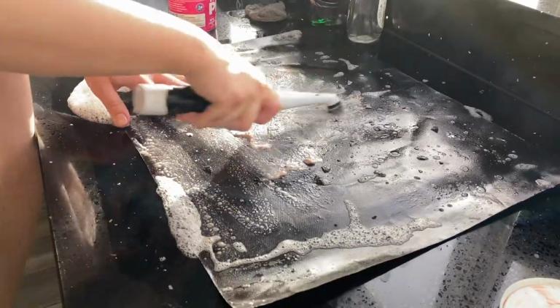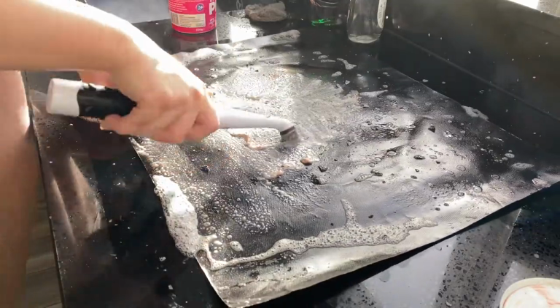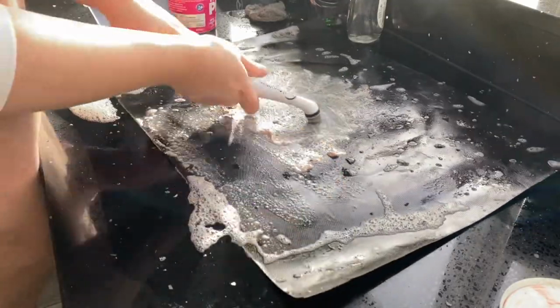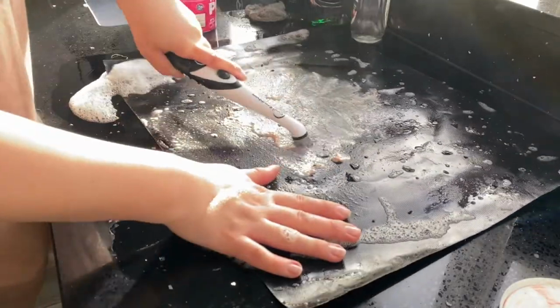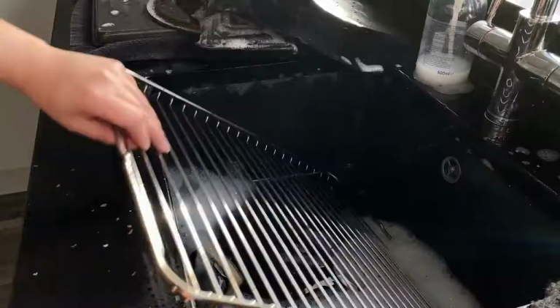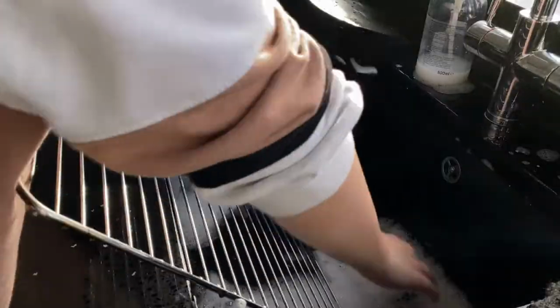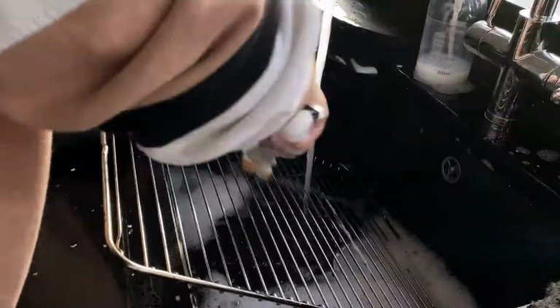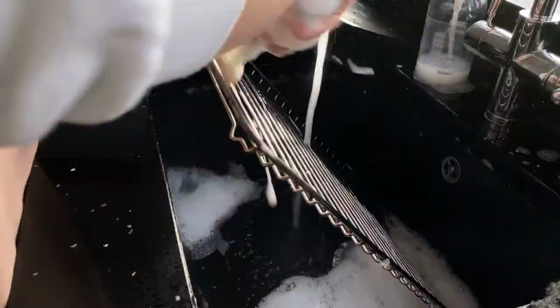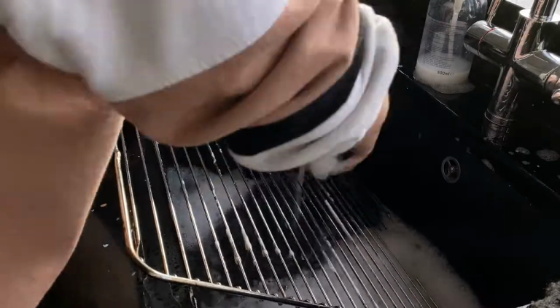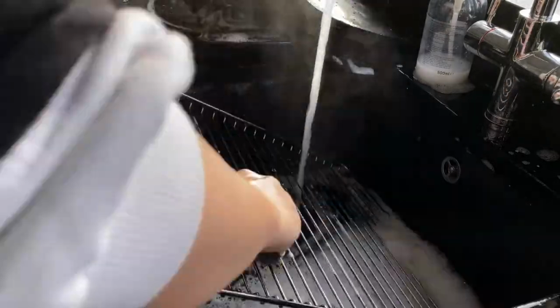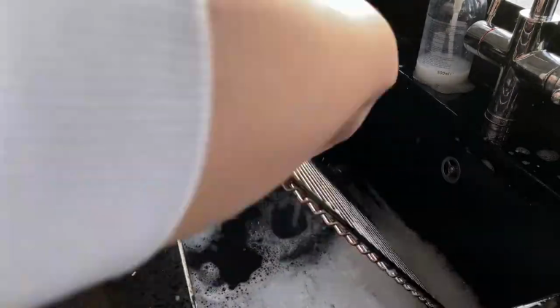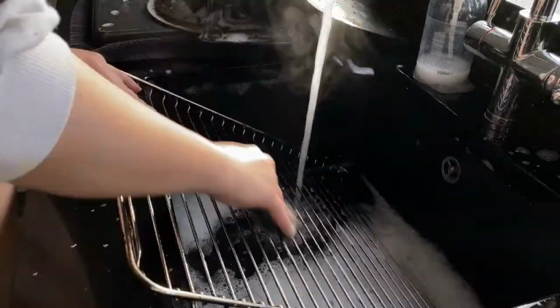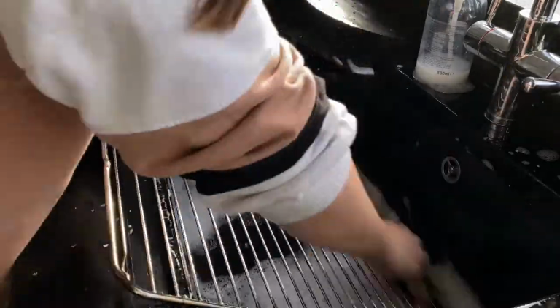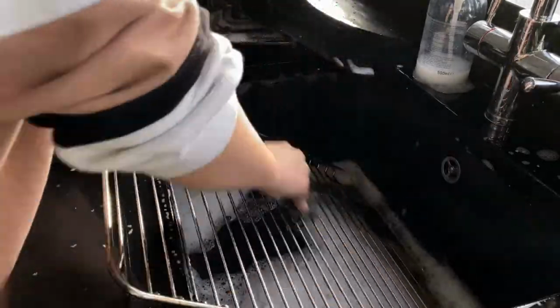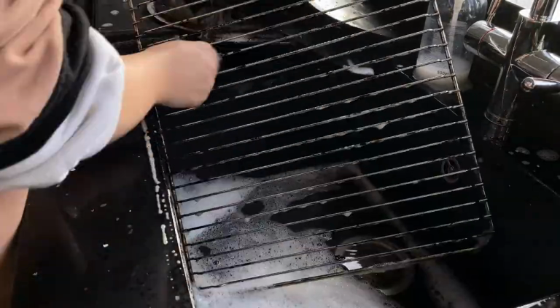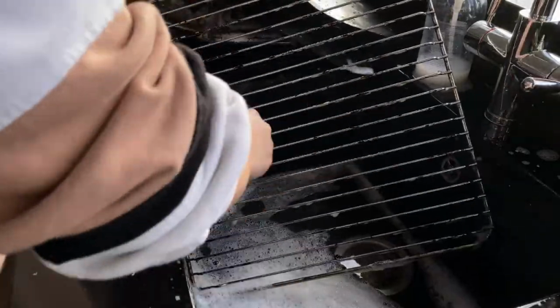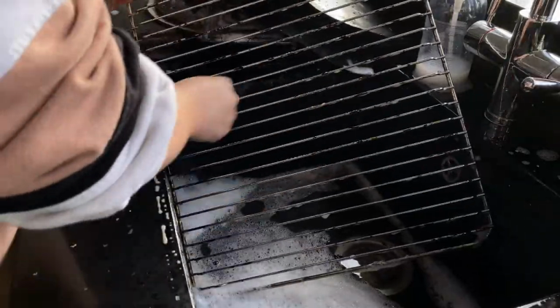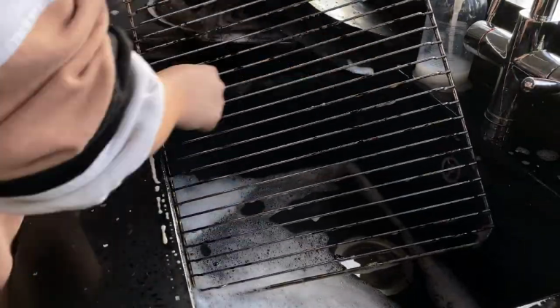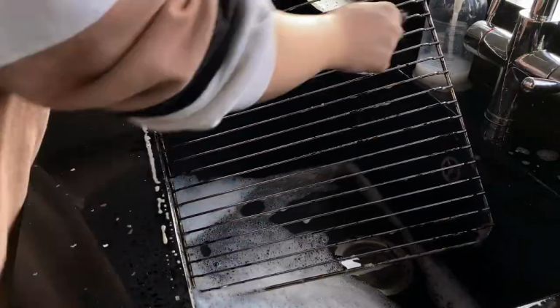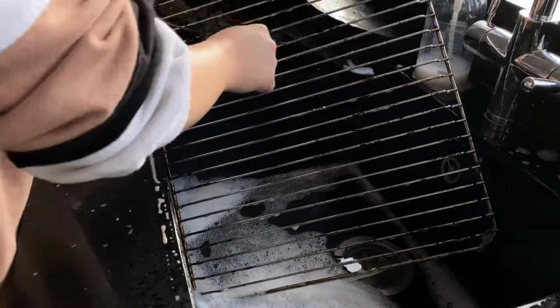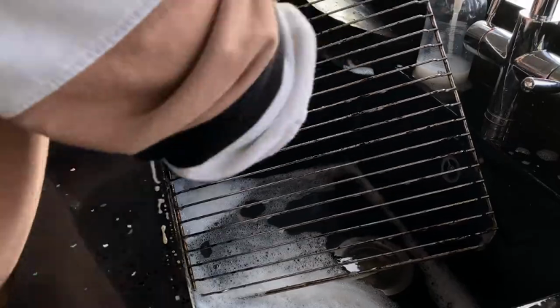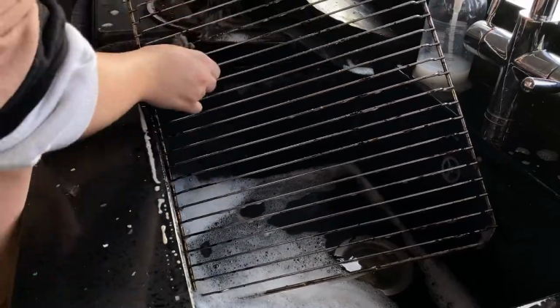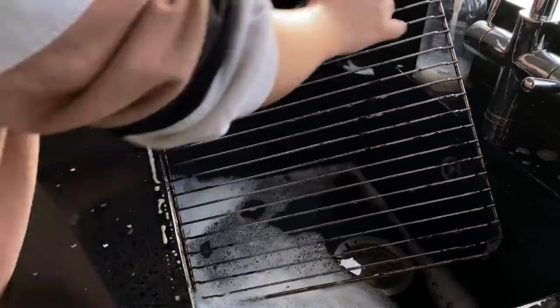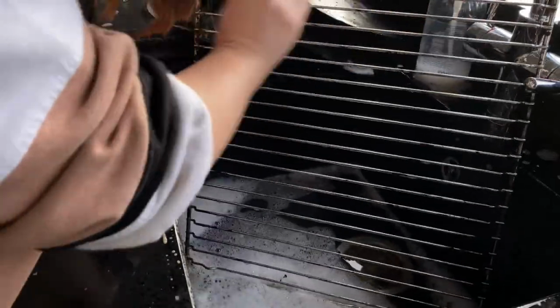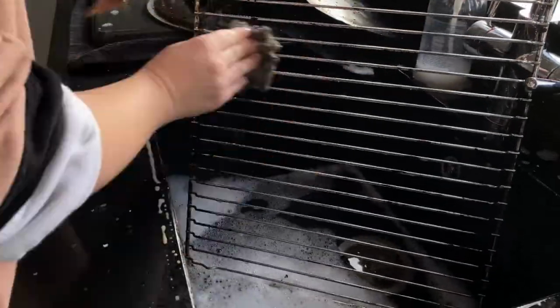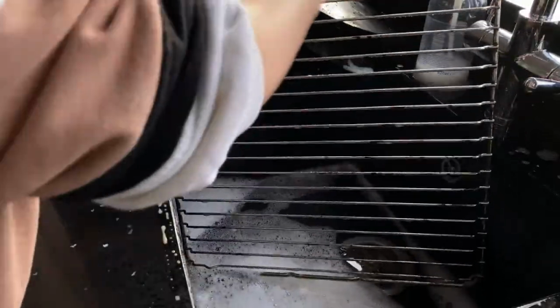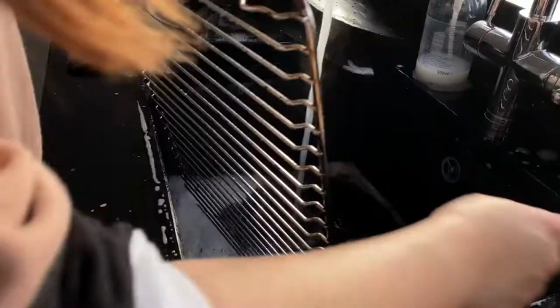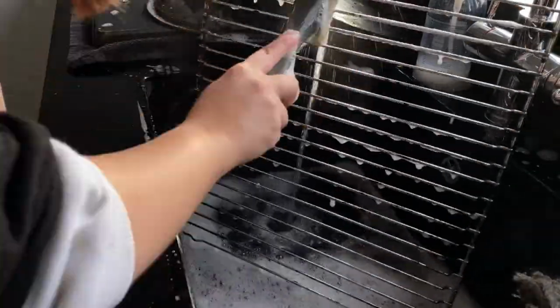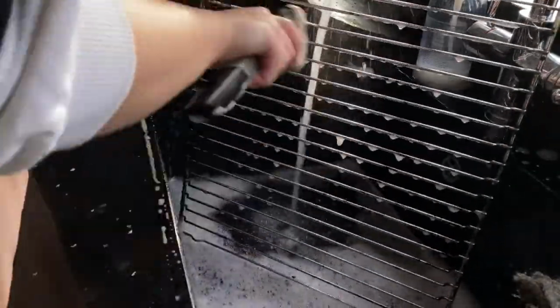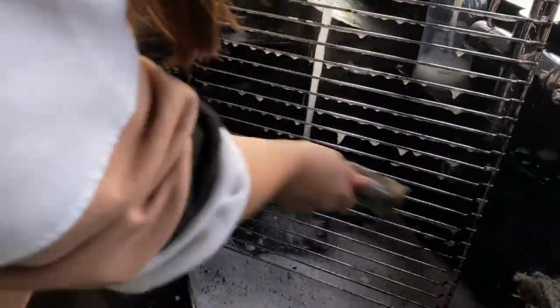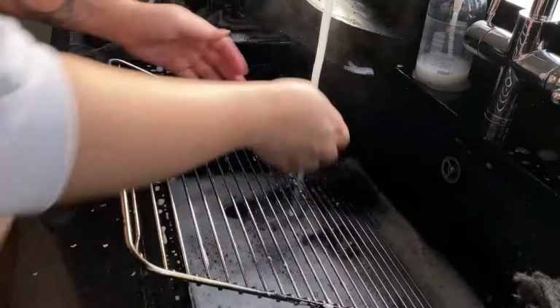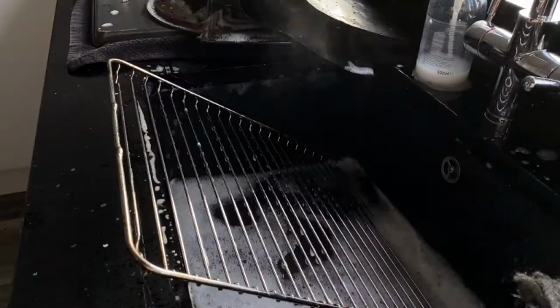Definitely give a sonic scrubber a try if you're trying to get off tough marks. For the trays I use fairy liquid and a bit of Pink Stuff as well, just on a sponge, and gave that a good scrub. Then once I'd done that I left them to dry.